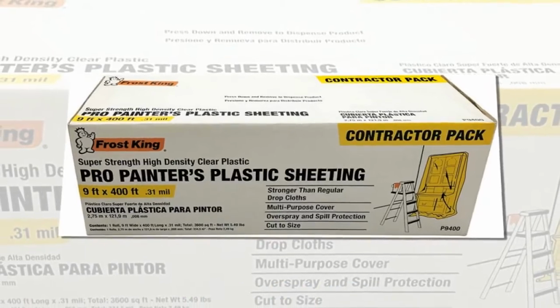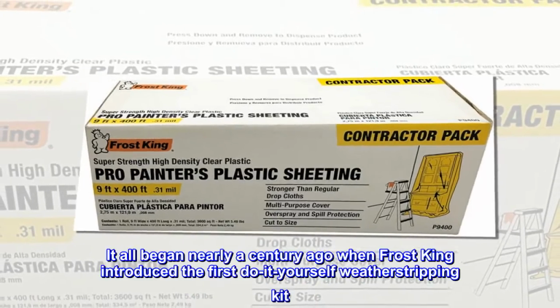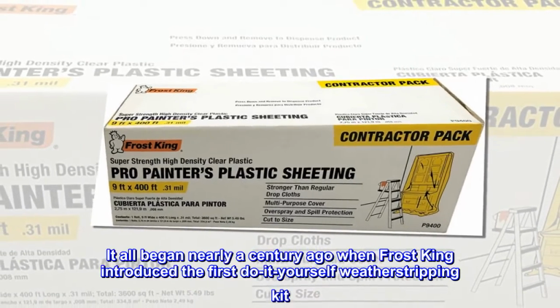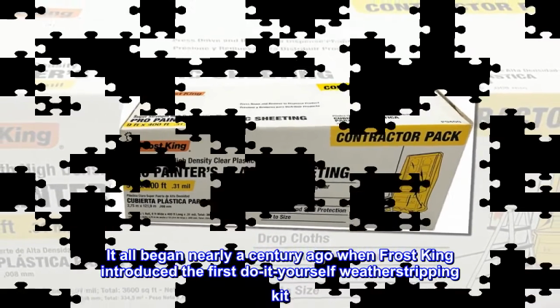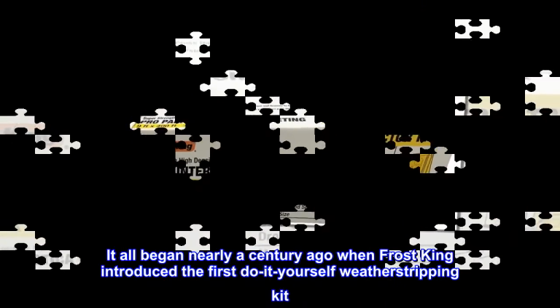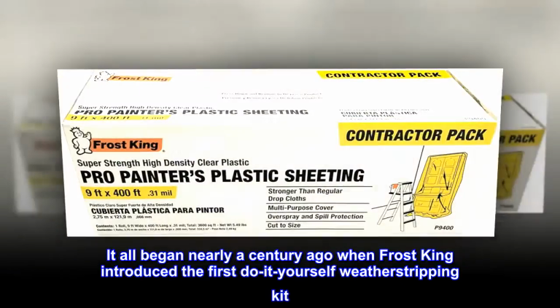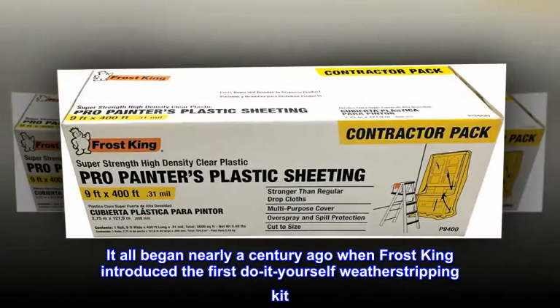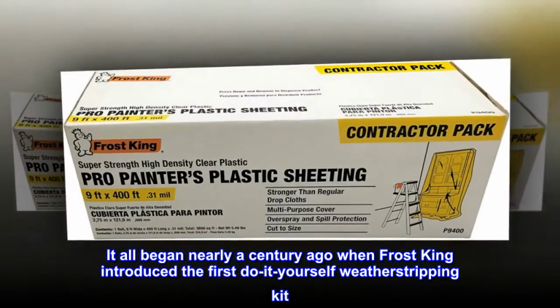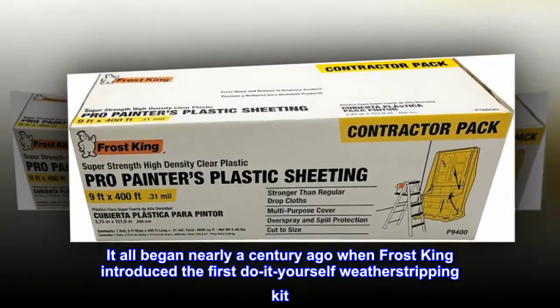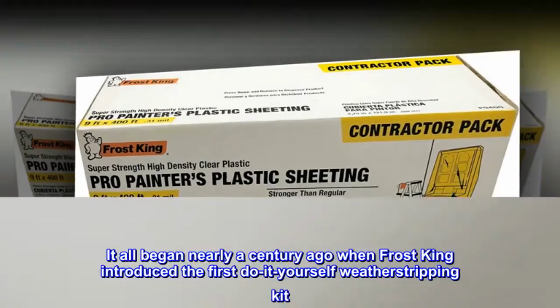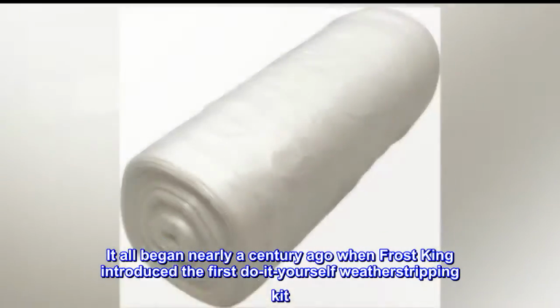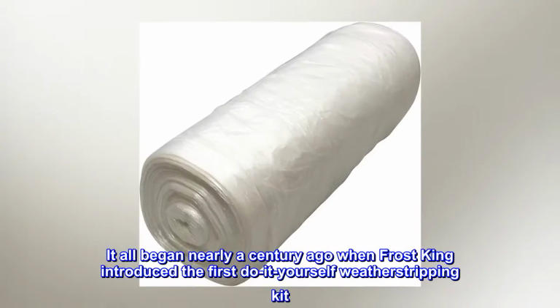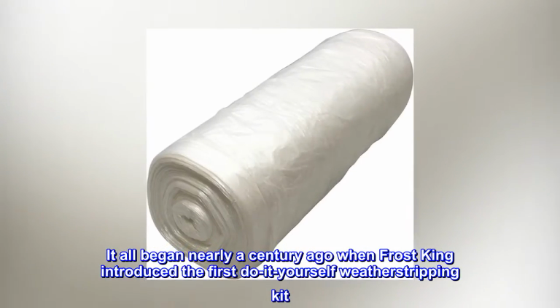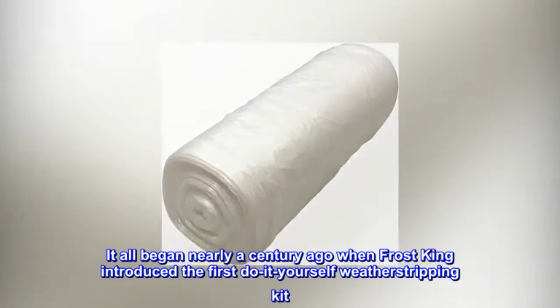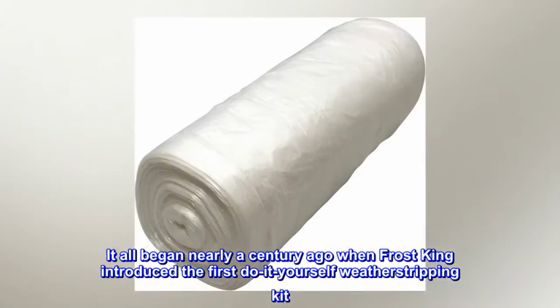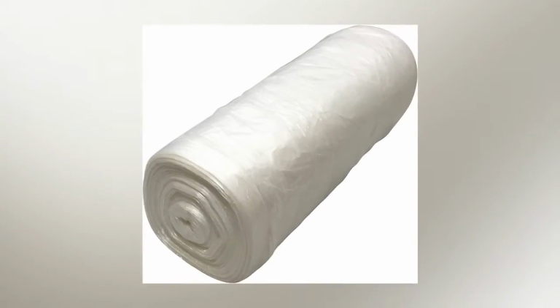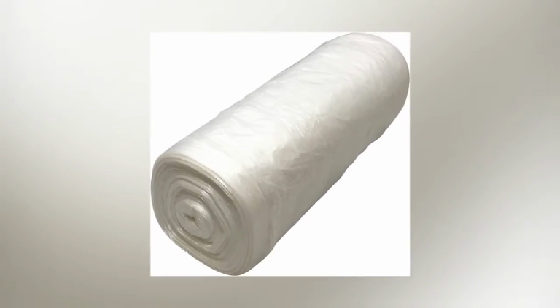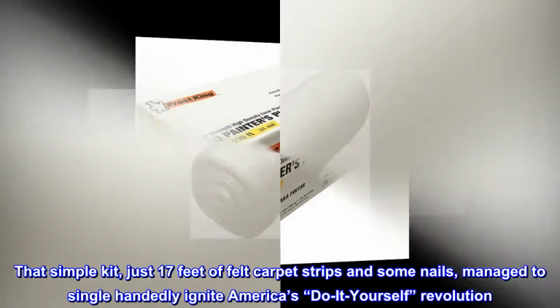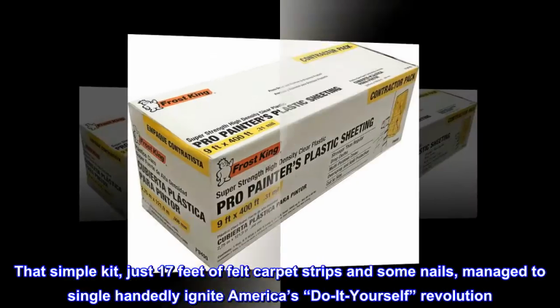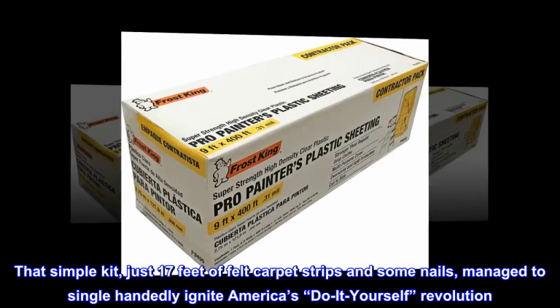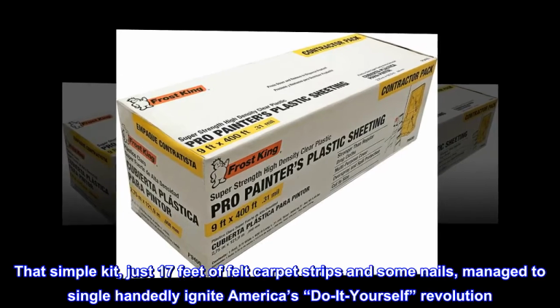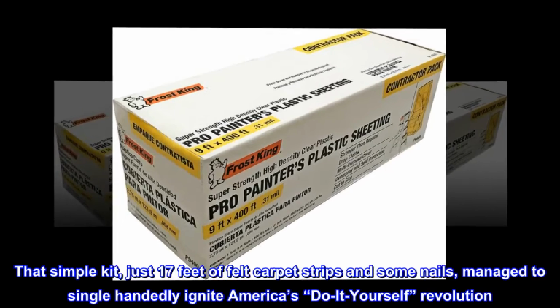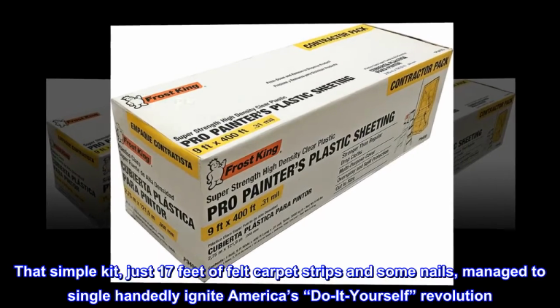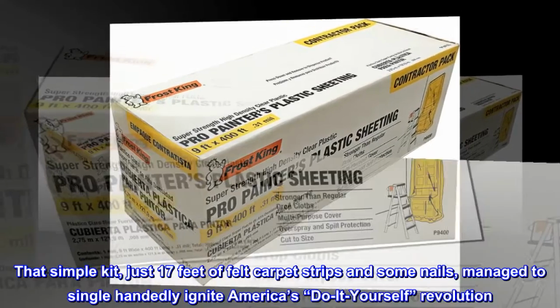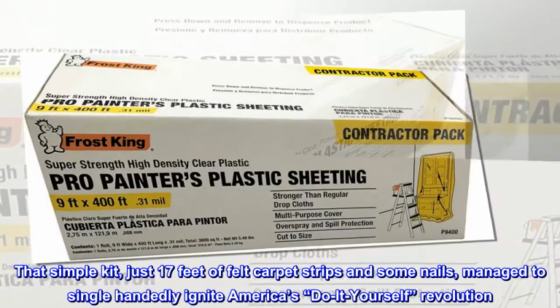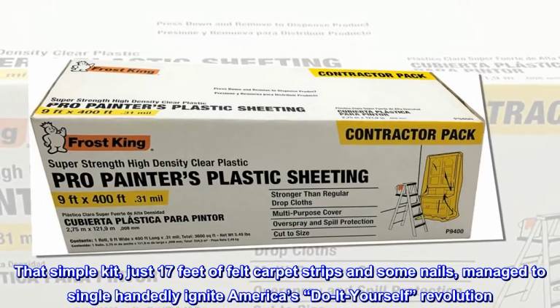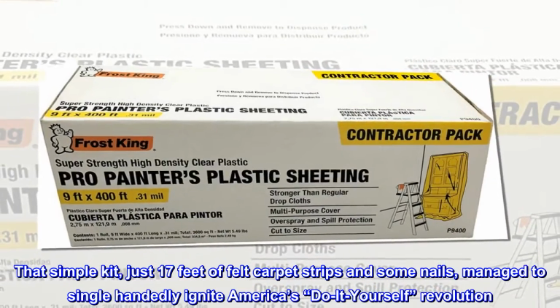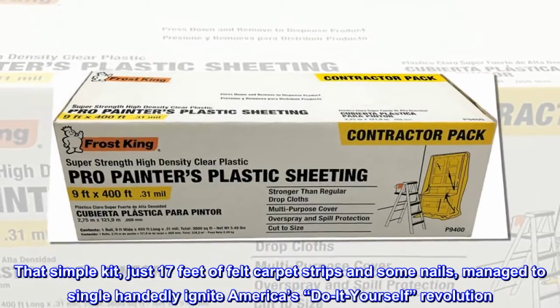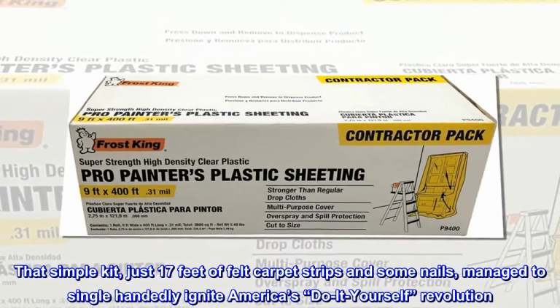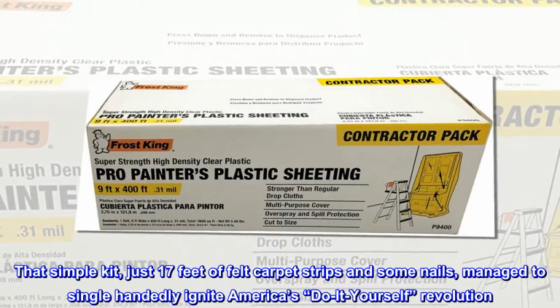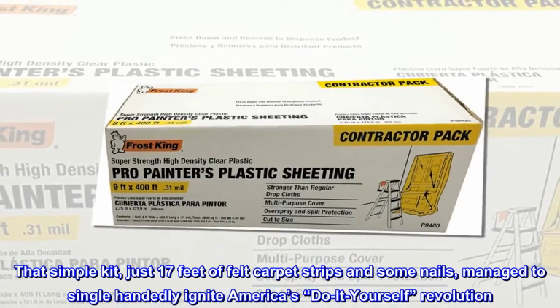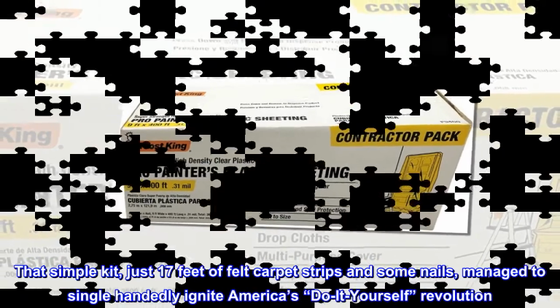It all began nearly a century ago when Frost King introduced the first do-it-yourself weatherstripping kit. That simple kit — just 17 feet of felt carpet strips and some nails — managed to single-handedly ignite America's do-it-yourself revolution.